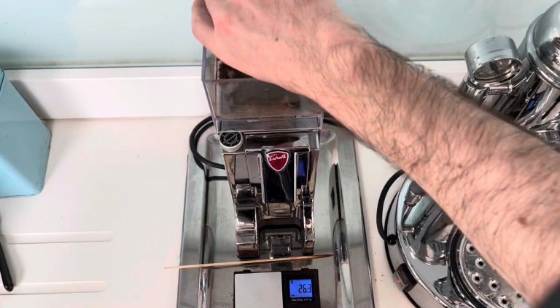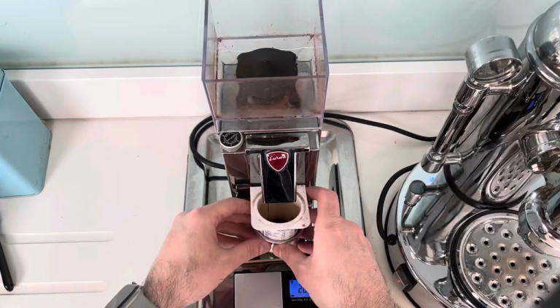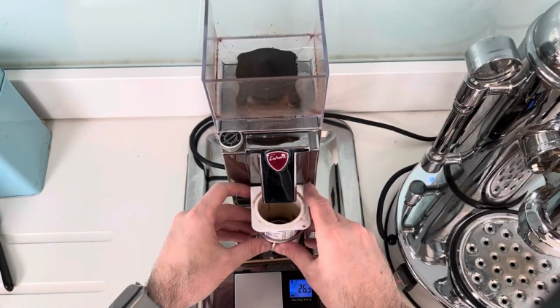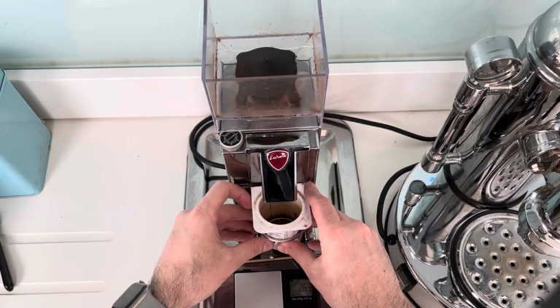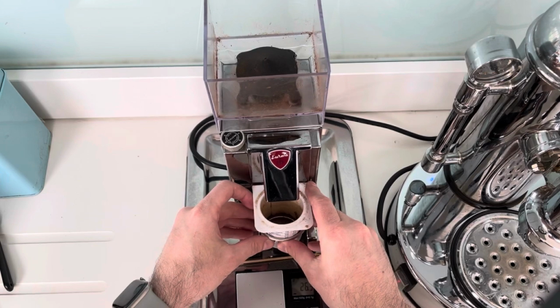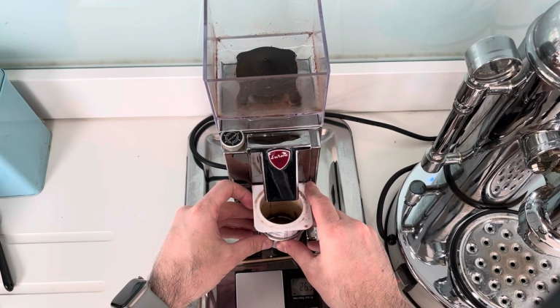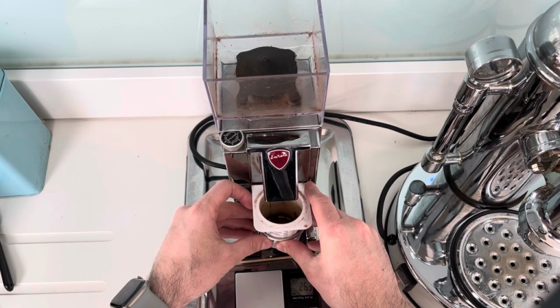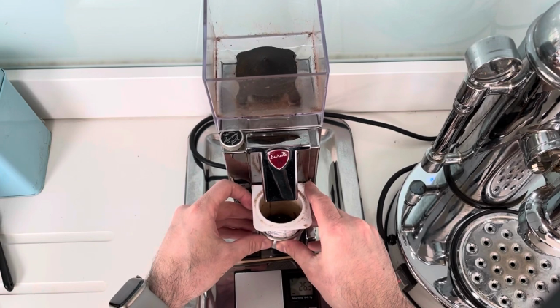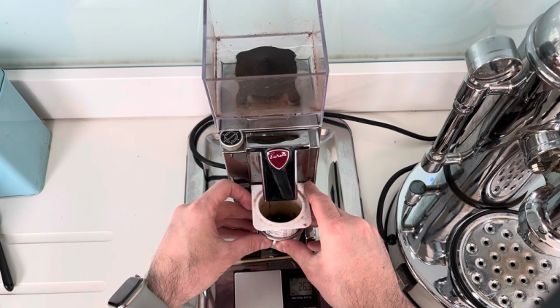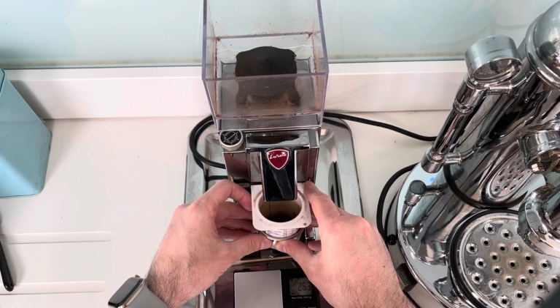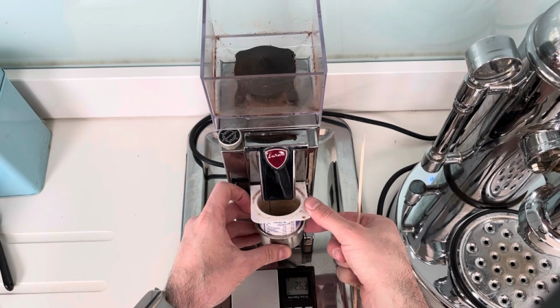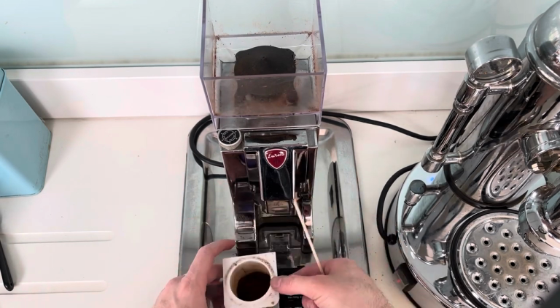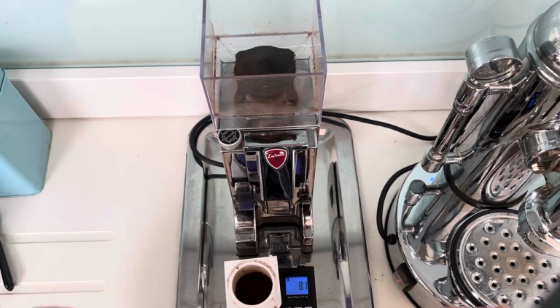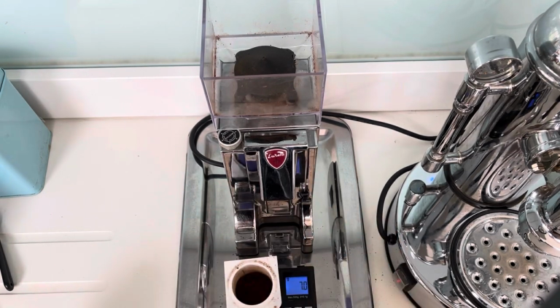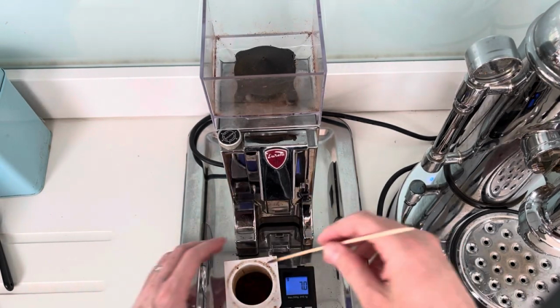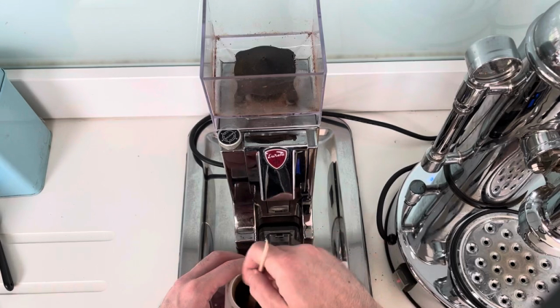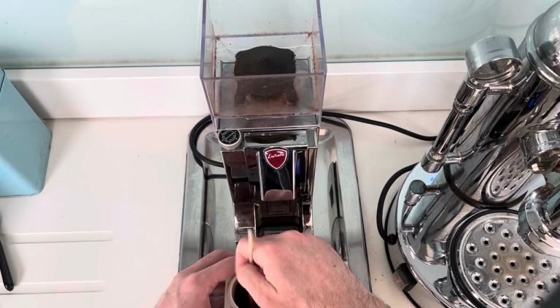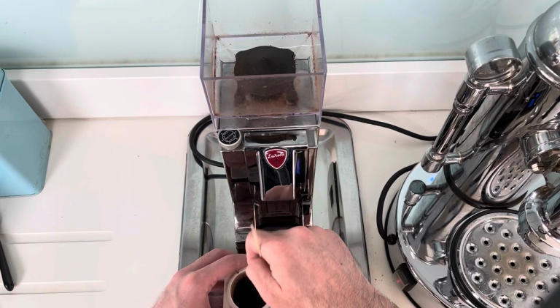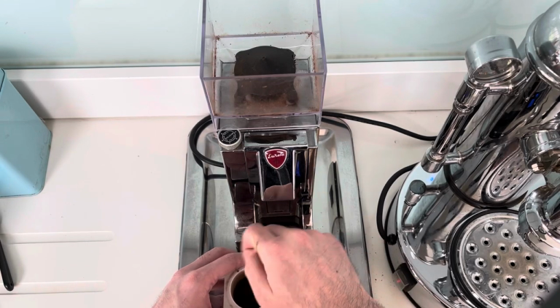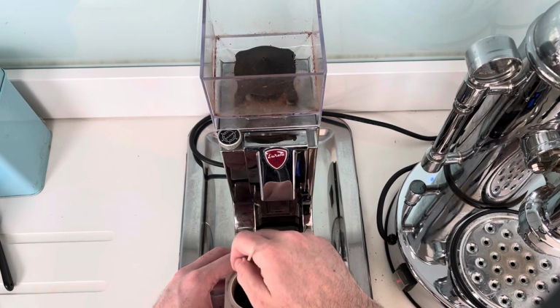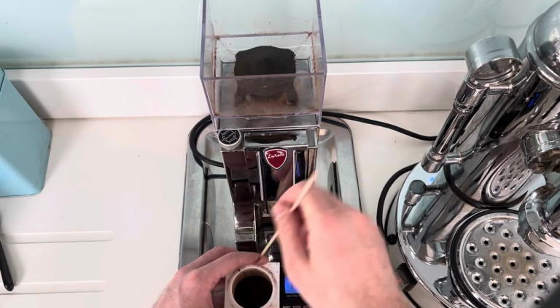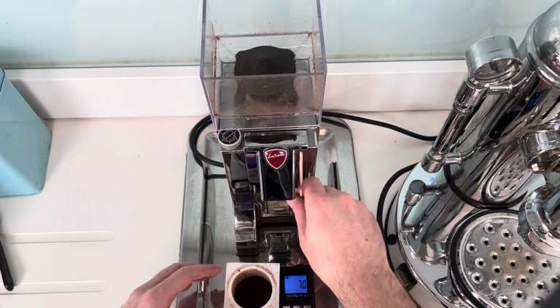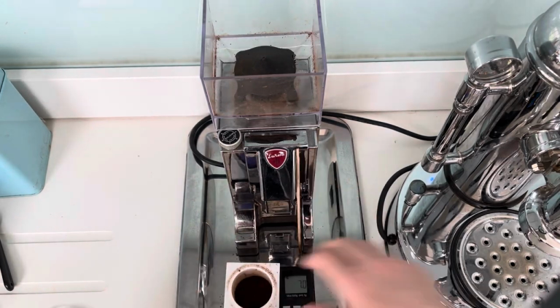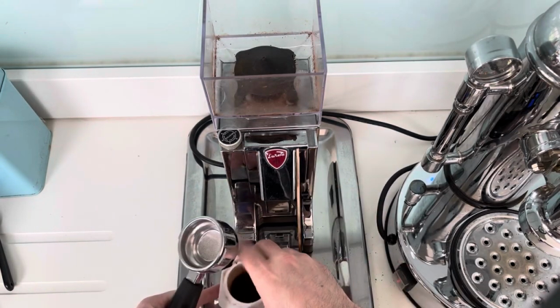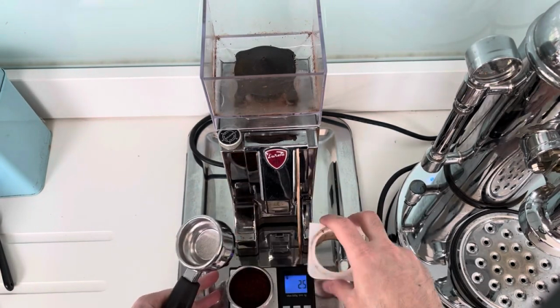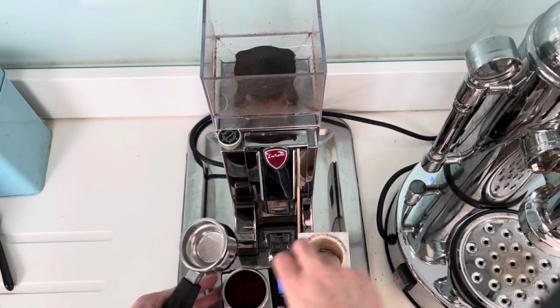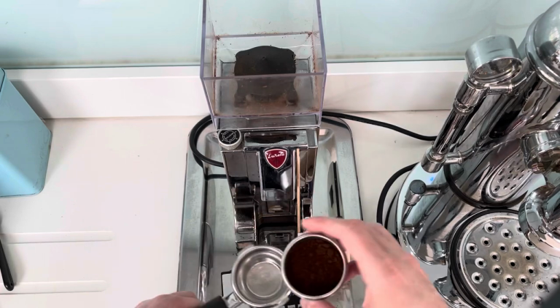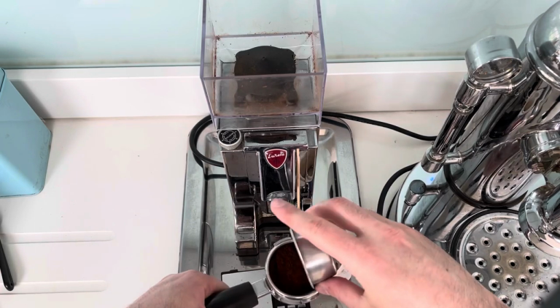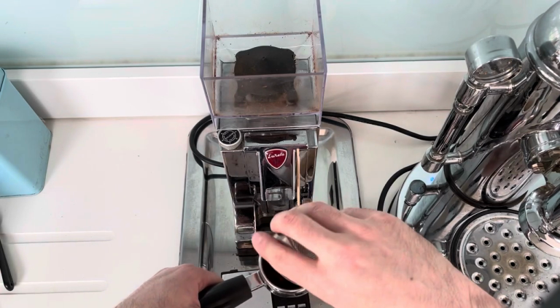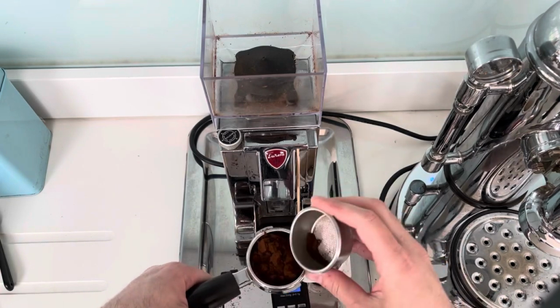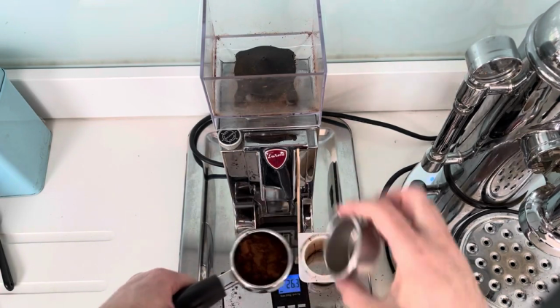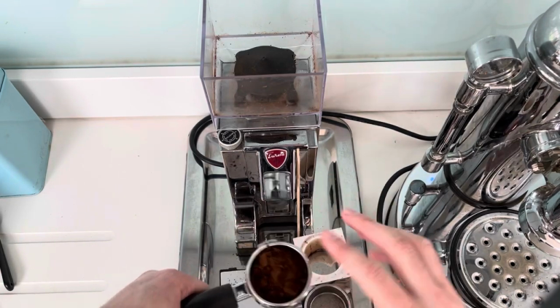I pull single shots and use this Eureka burr grinder — it's a pretty decent grinder, although it does leave a few clumps, so I tend to use a stick to even them out before putting it in the machine to pull the shot.